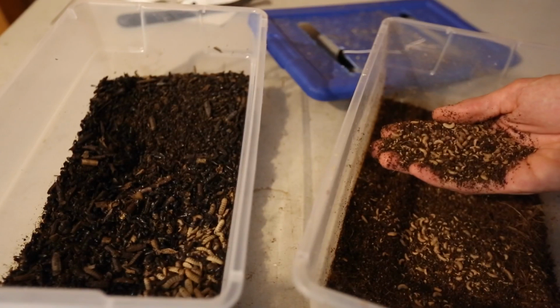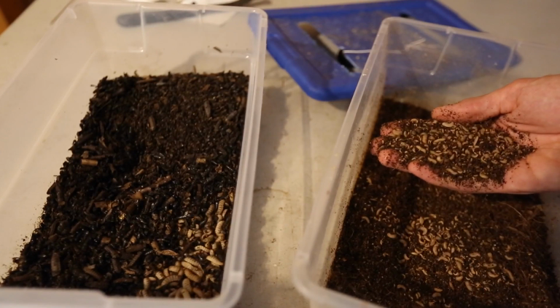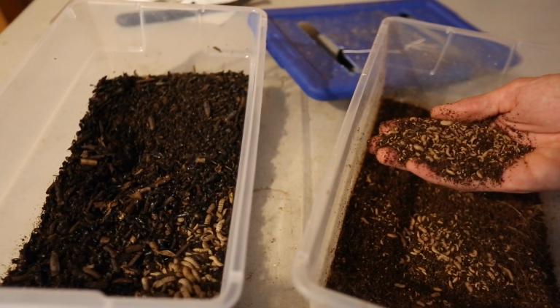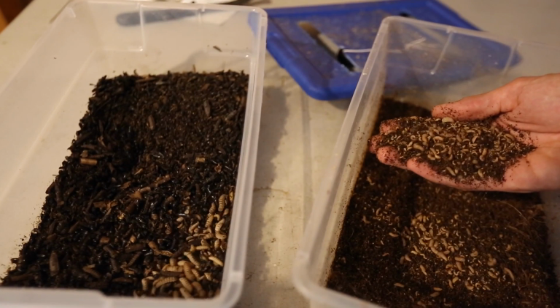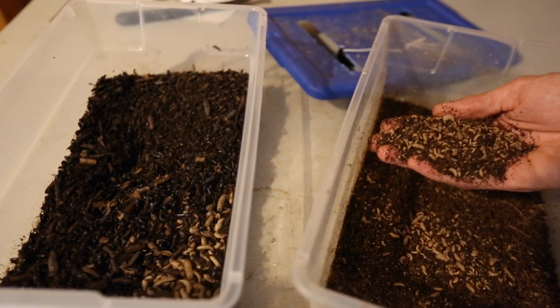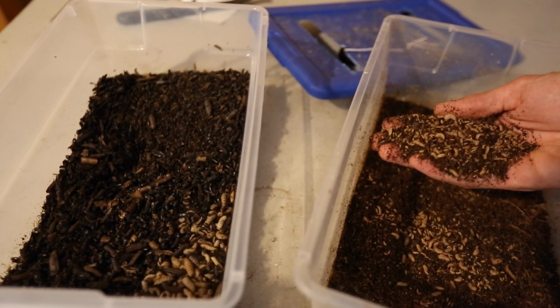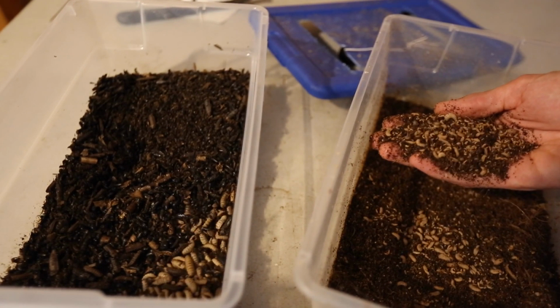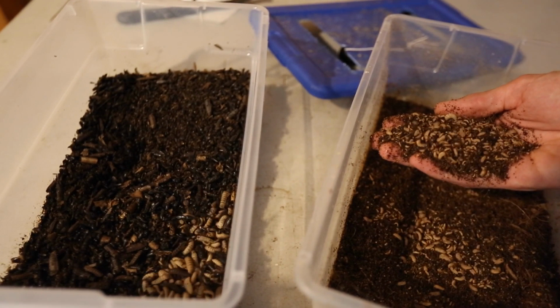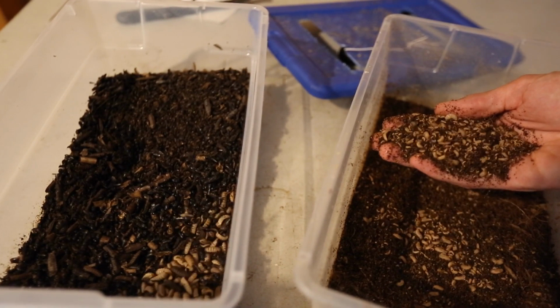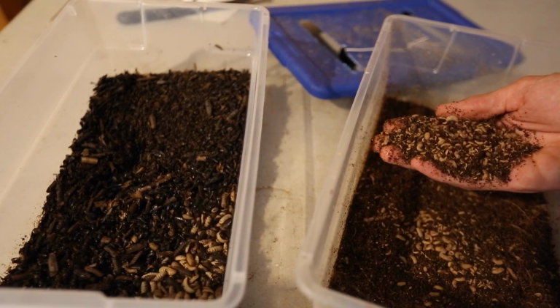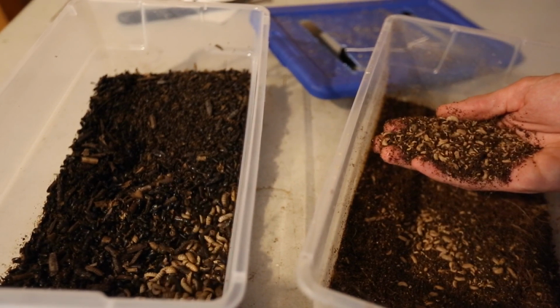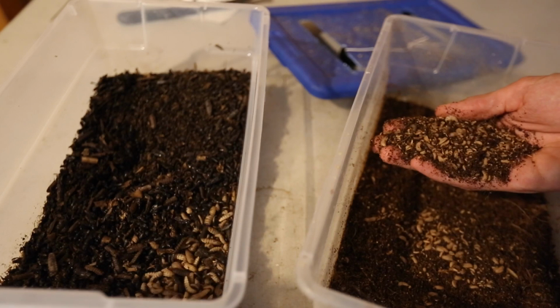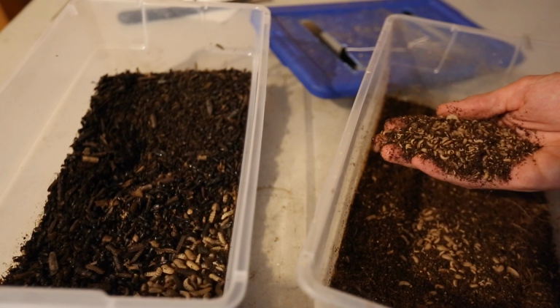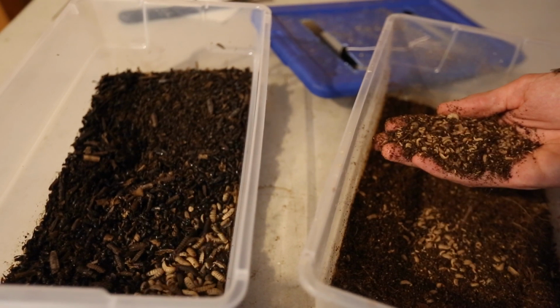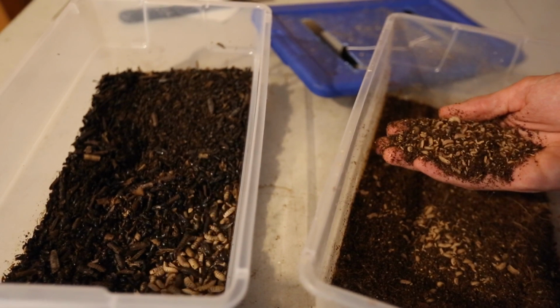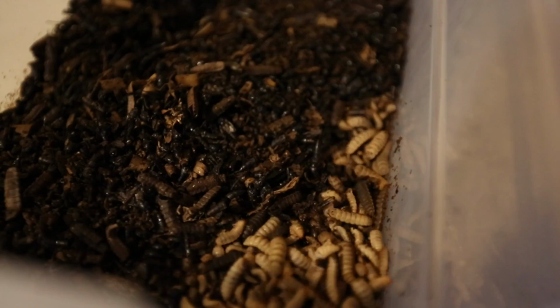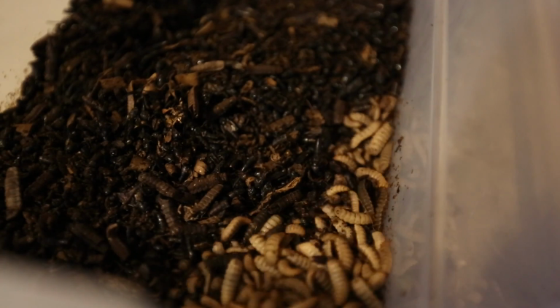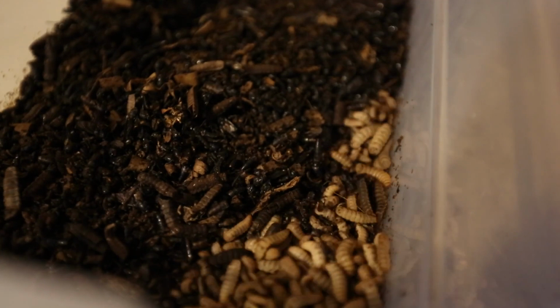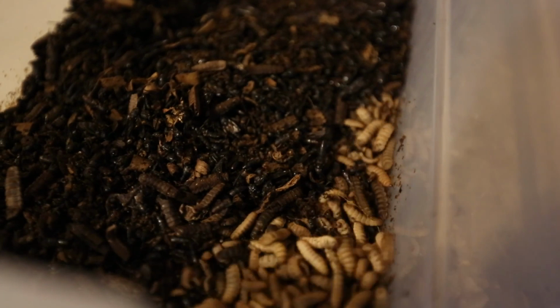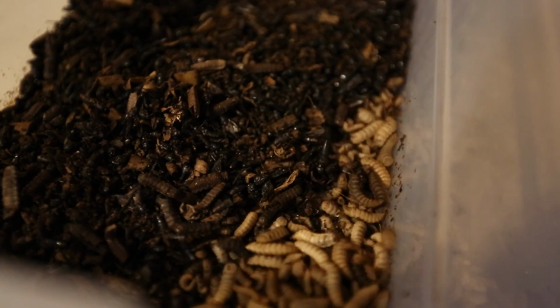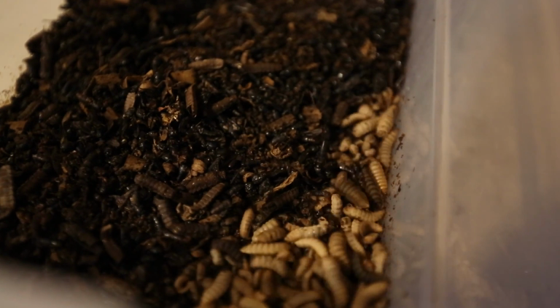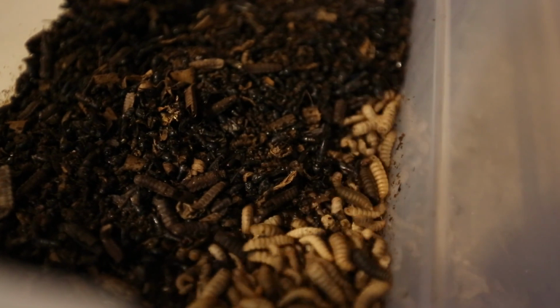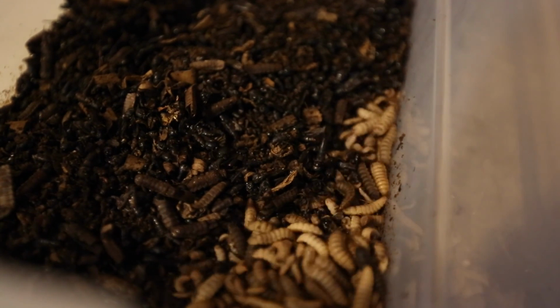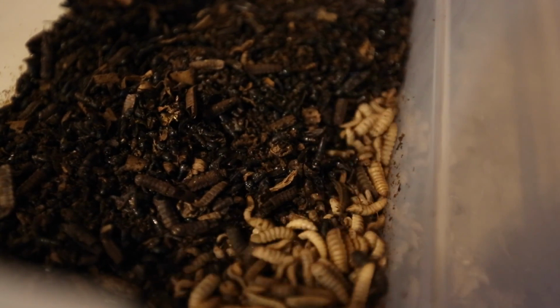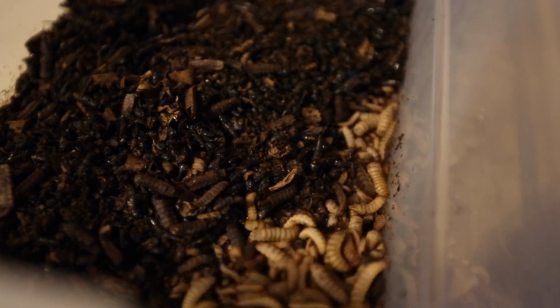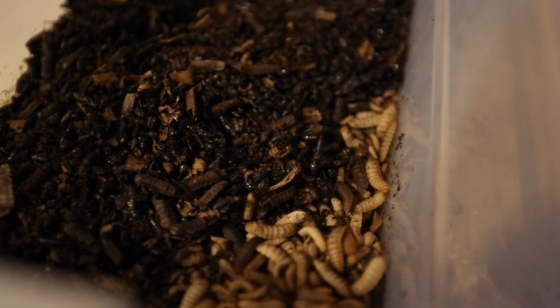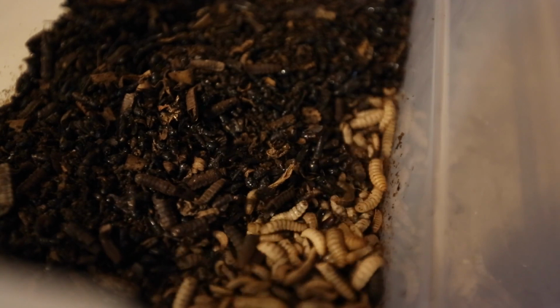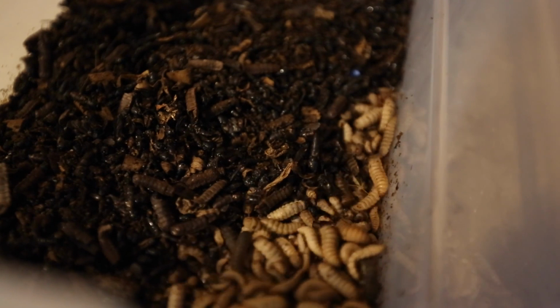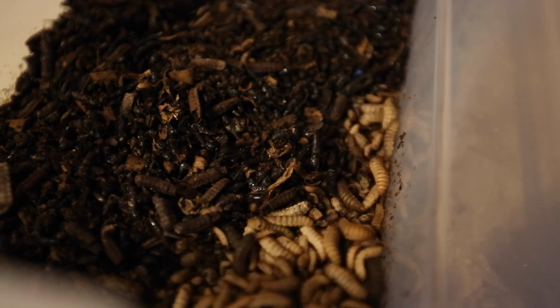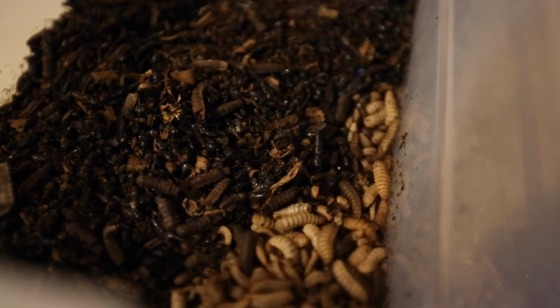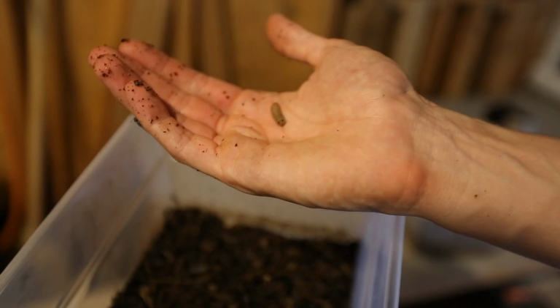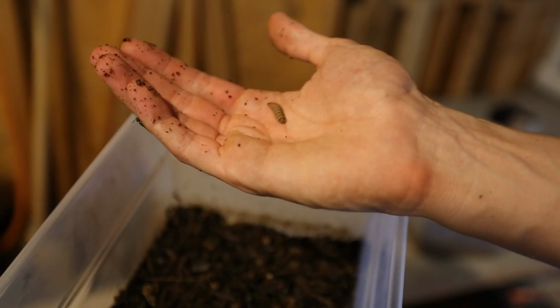Basically what that means is I take your hamburger when you're done with it, the leftovers of that, I dump it into a bucket, I let some larvae eat all of that. When they're done eating it, they crawl out of the bucket.